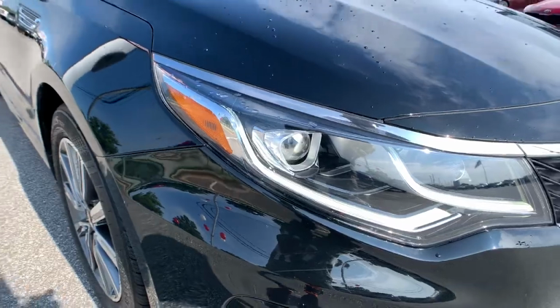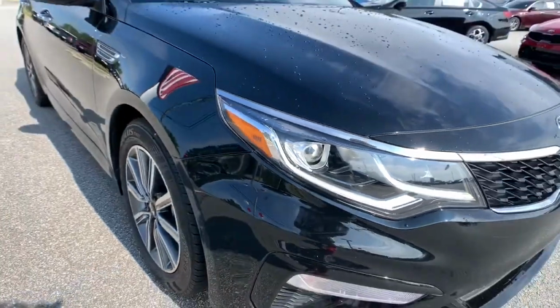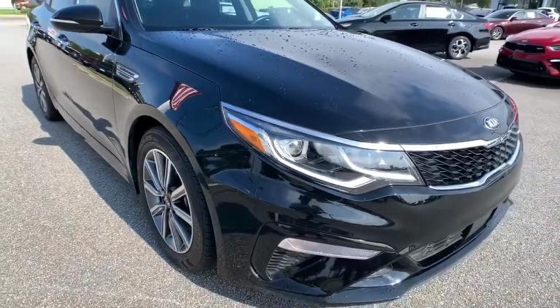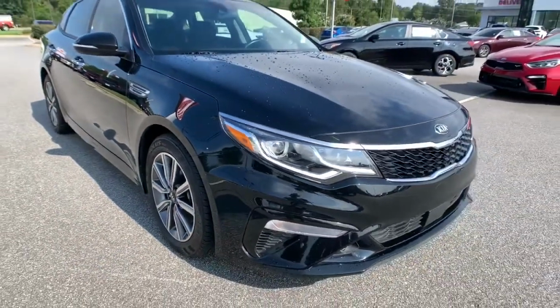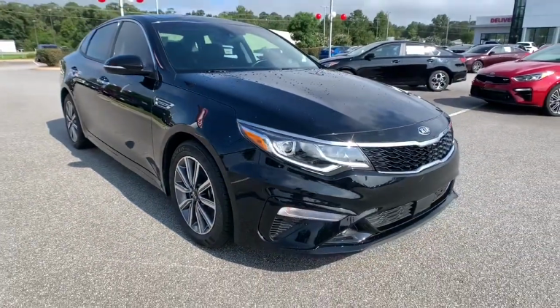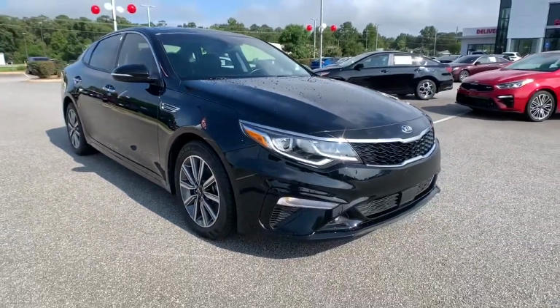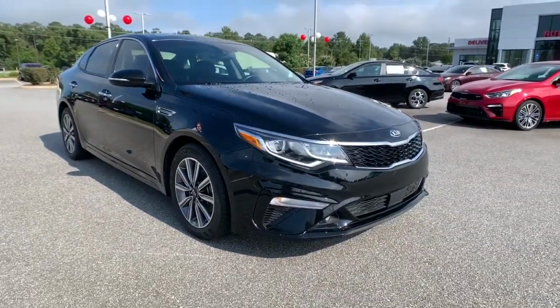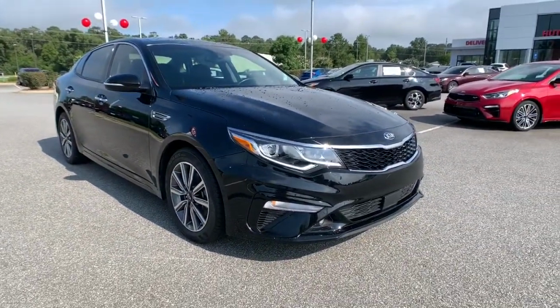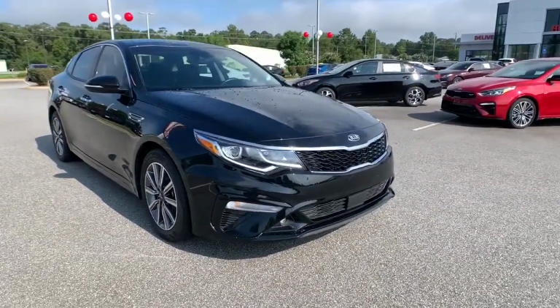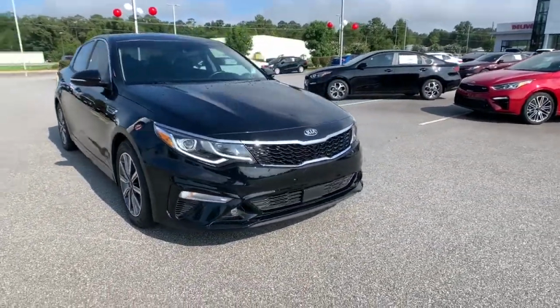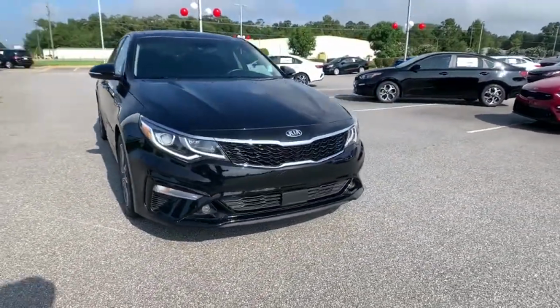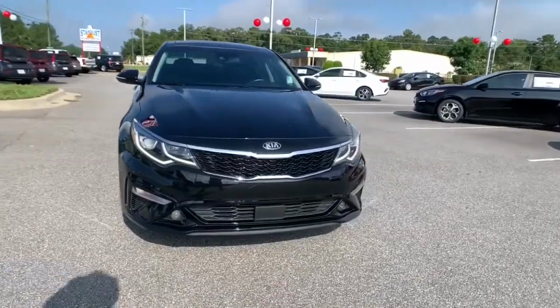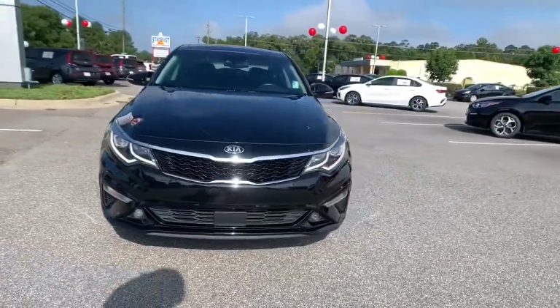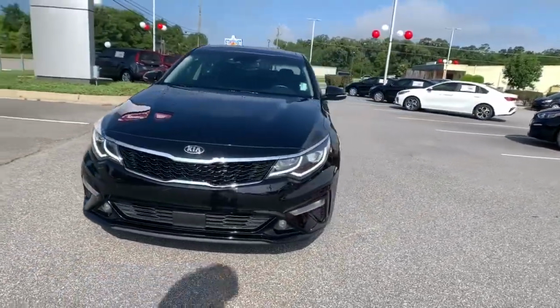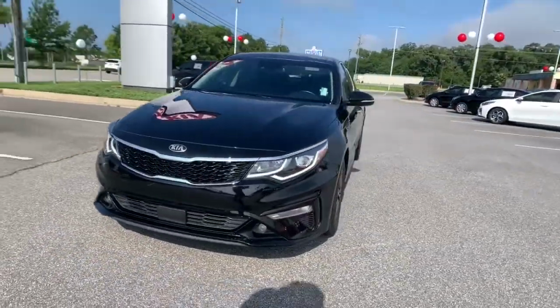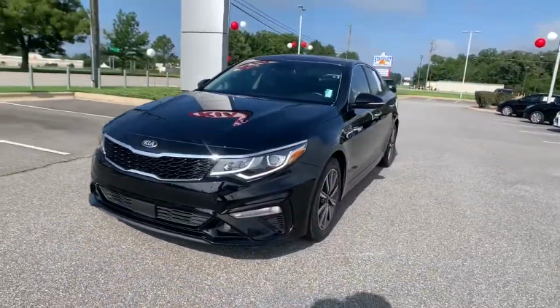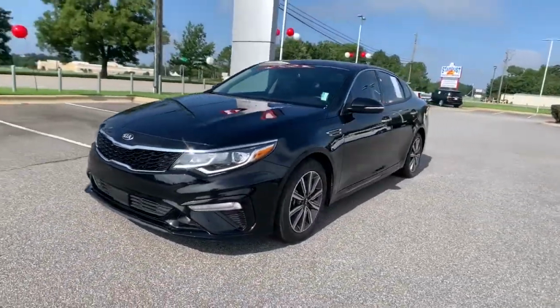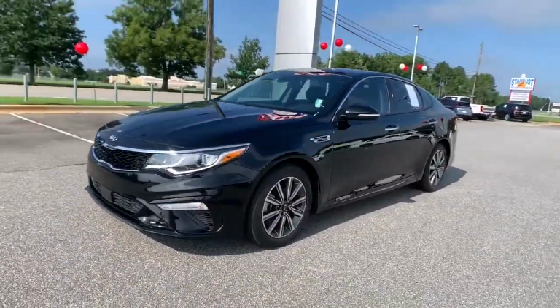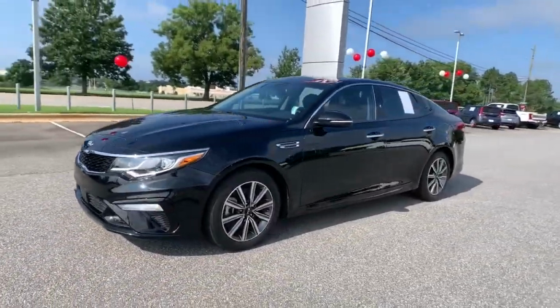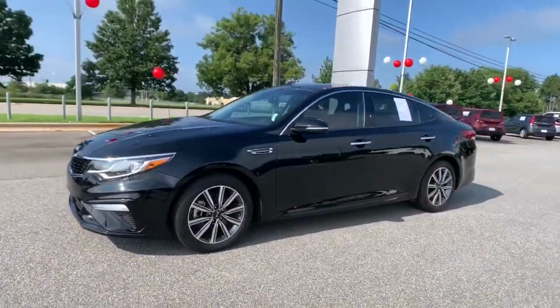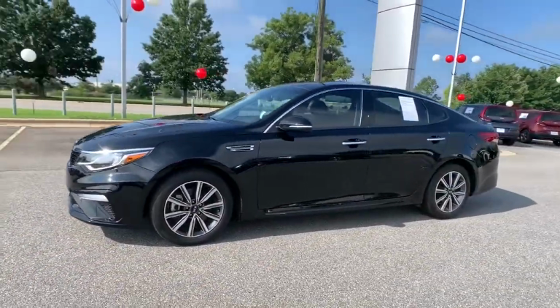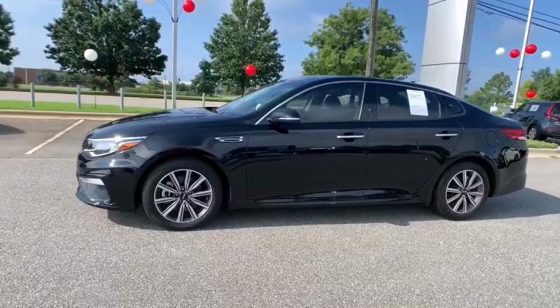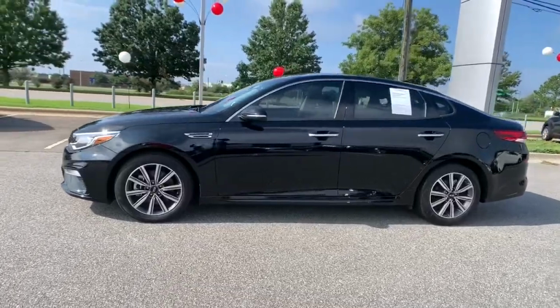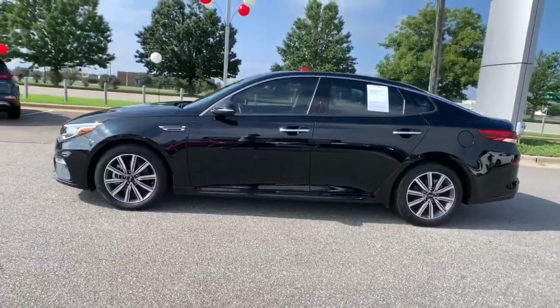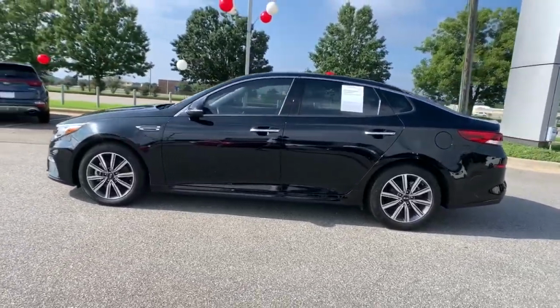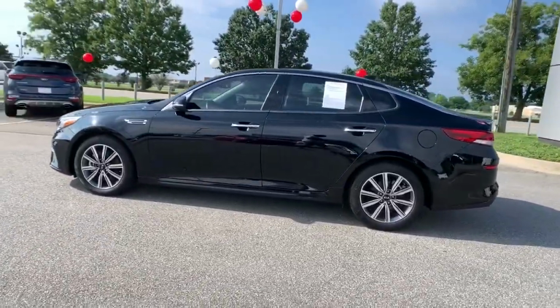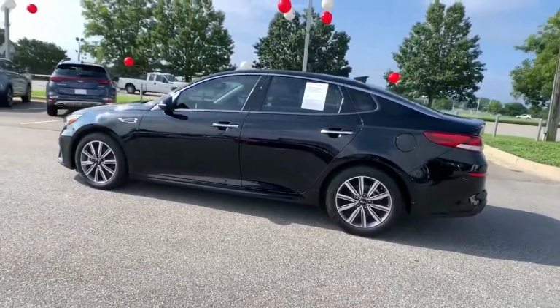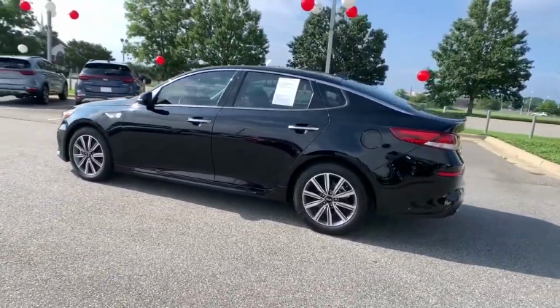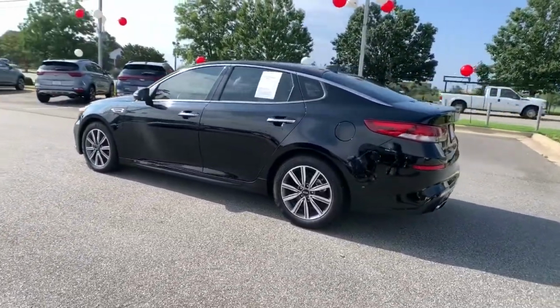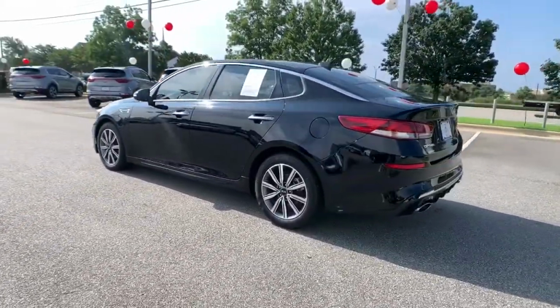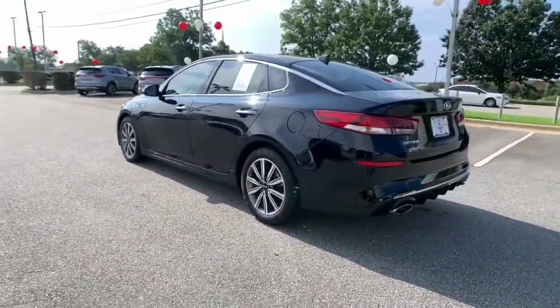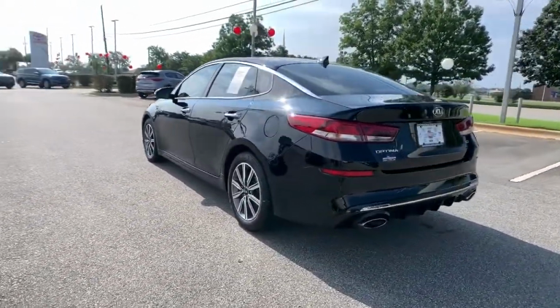Can you see yourself in the 2019 Kia Optima? This vehicle is an outstanding buy with fewer than 35,000 miles on the odometer. Bring comfort and convenience with you wherever the road leads in this sporty, family-focused Optima.